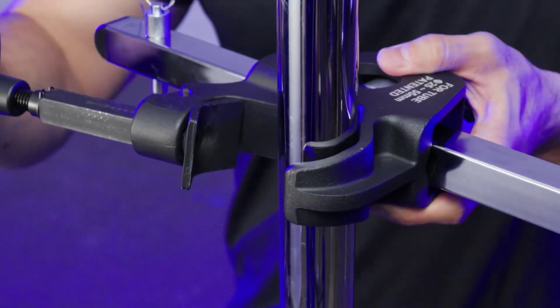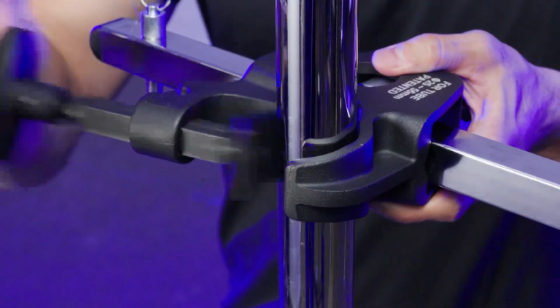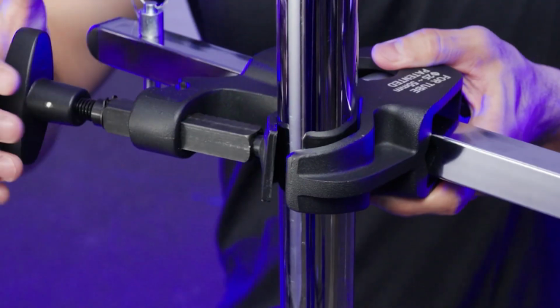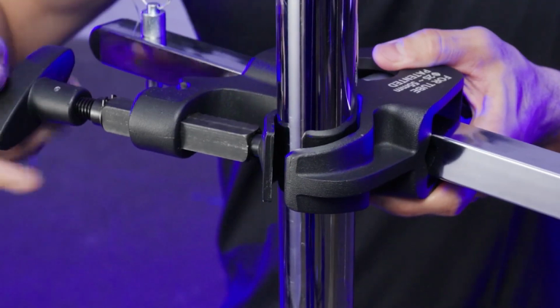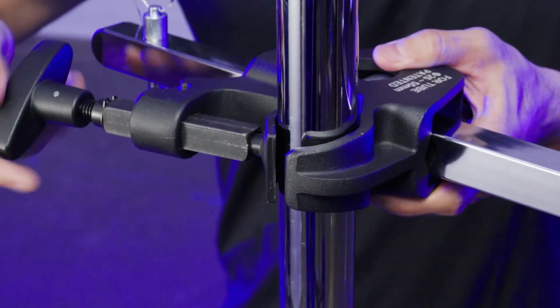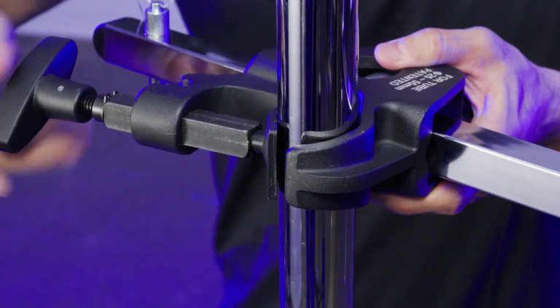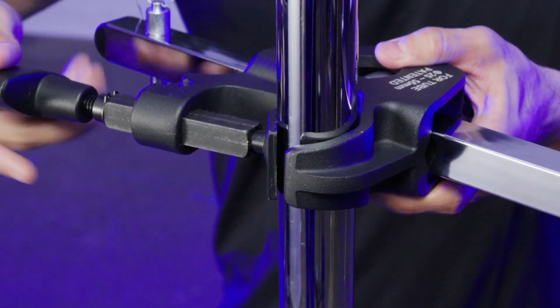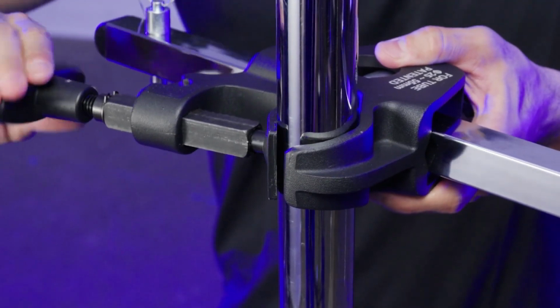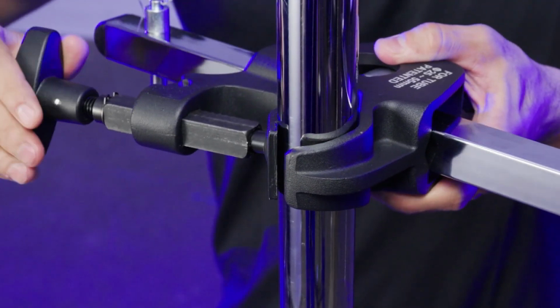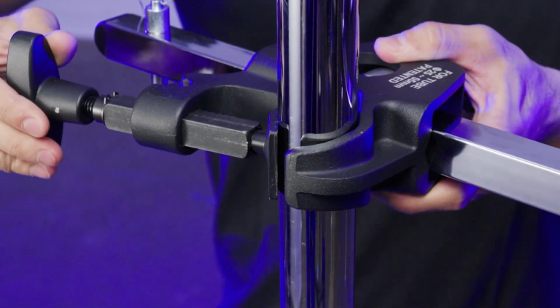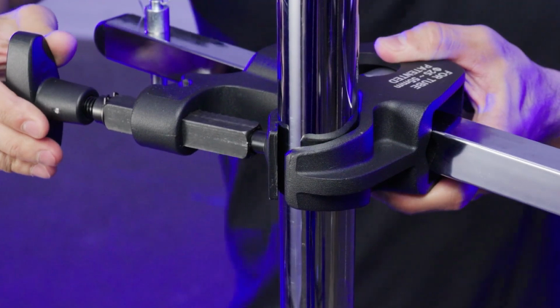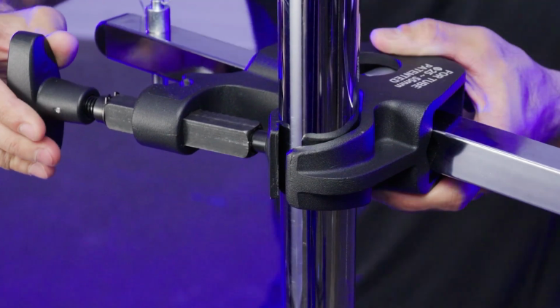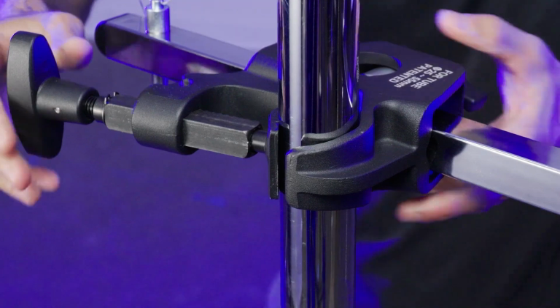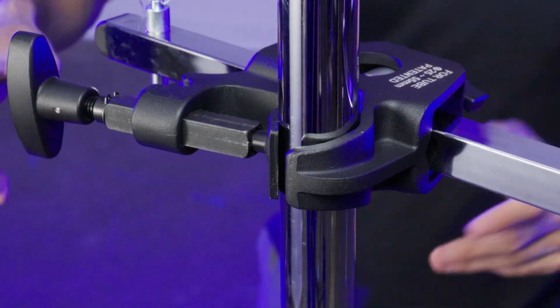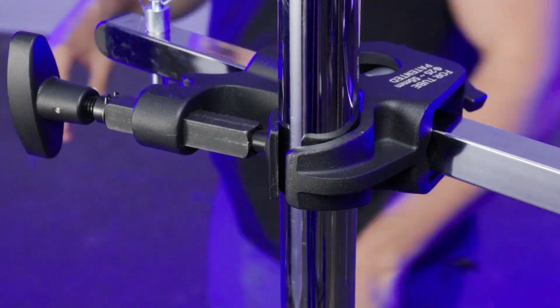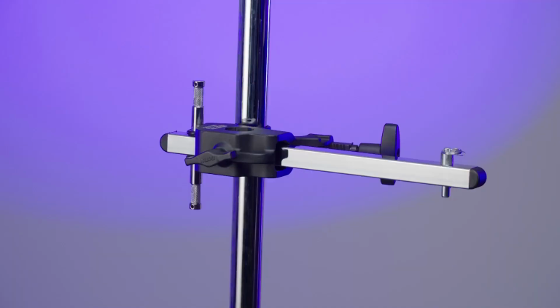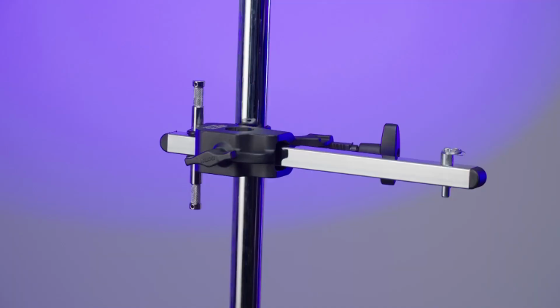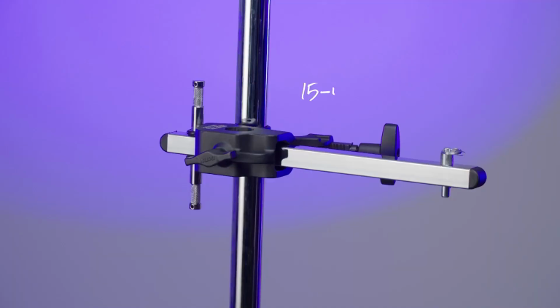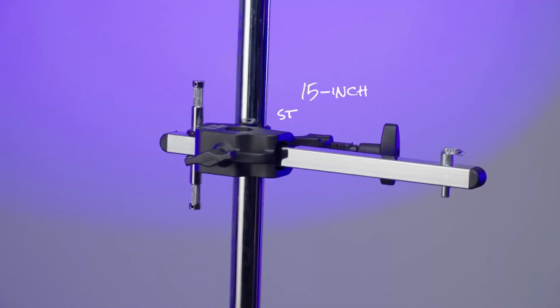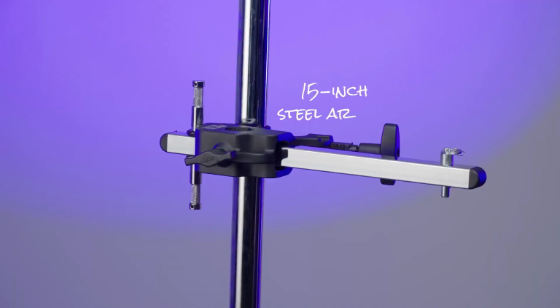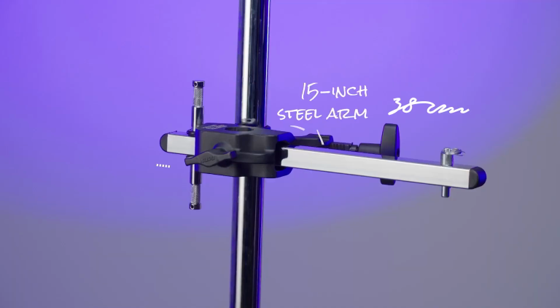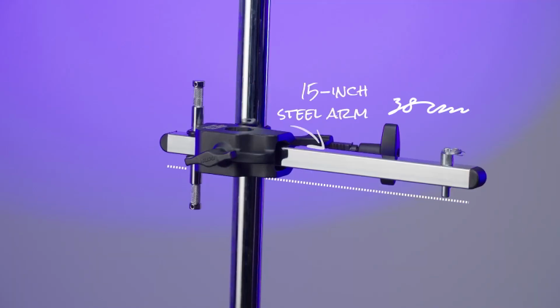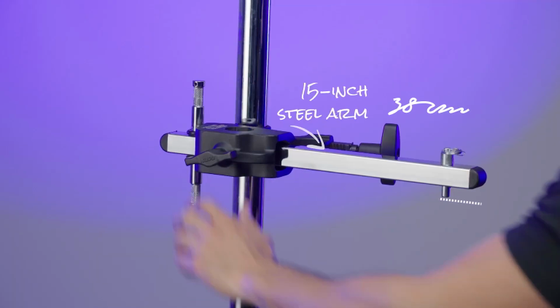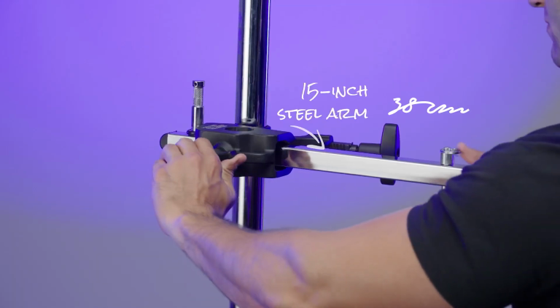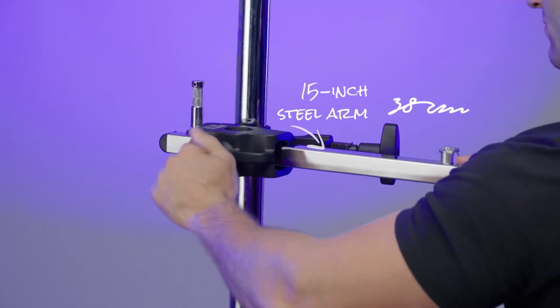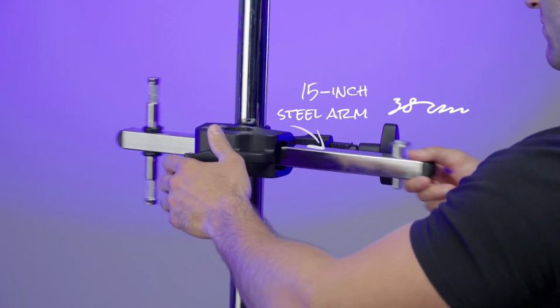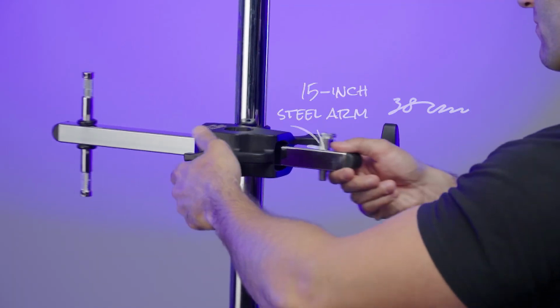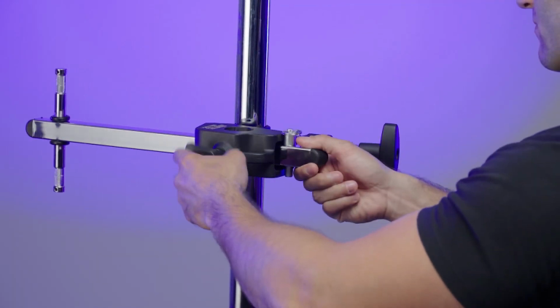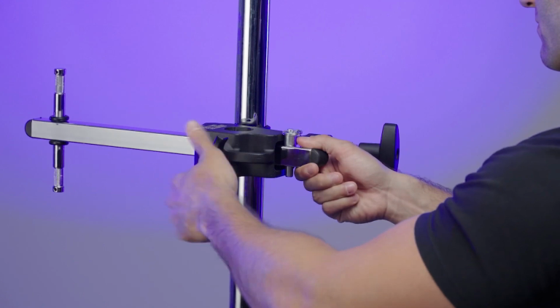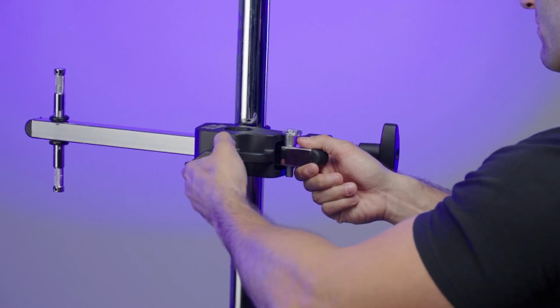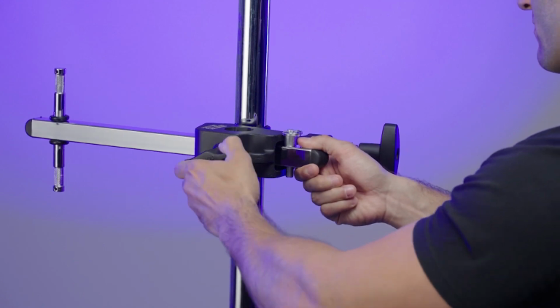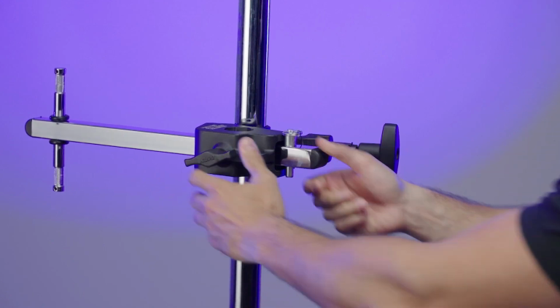Push the clamp up against the tubing and give the lock knob a strong twist for maximum rigging strength. The 15-inch steel arm slides with a super strong lock knob so you can get your fixture precisely where it's needed.